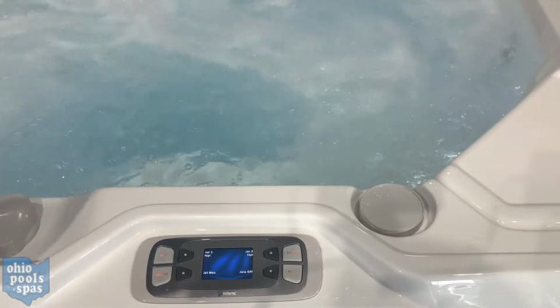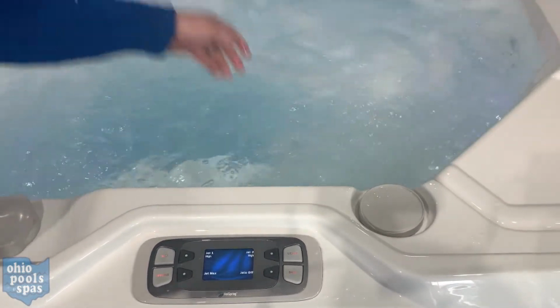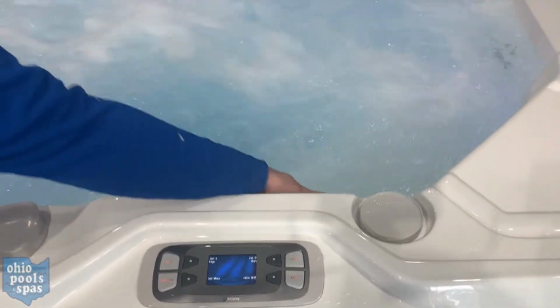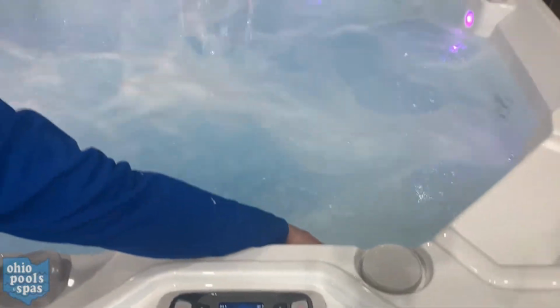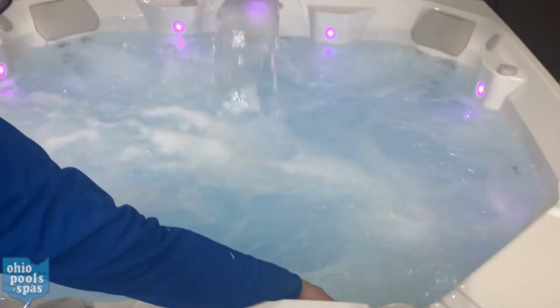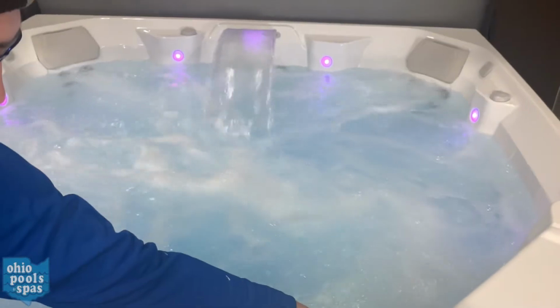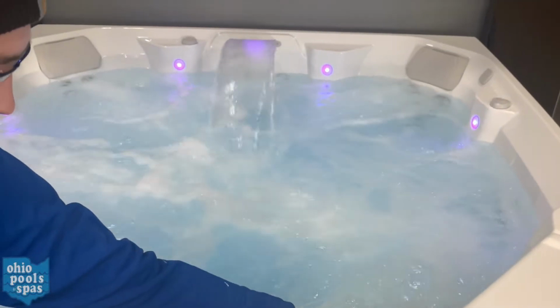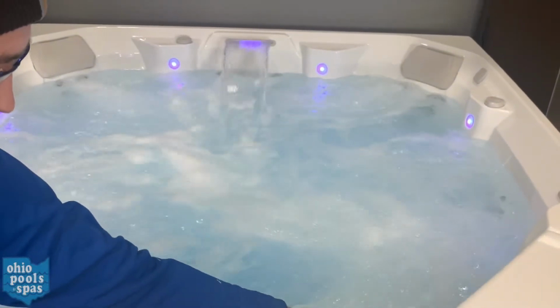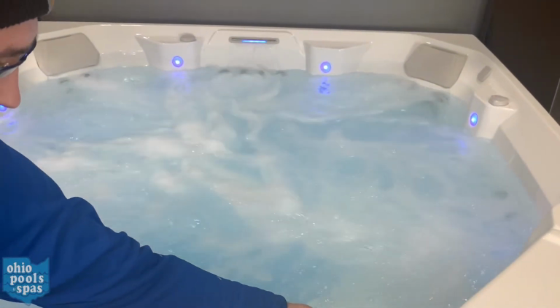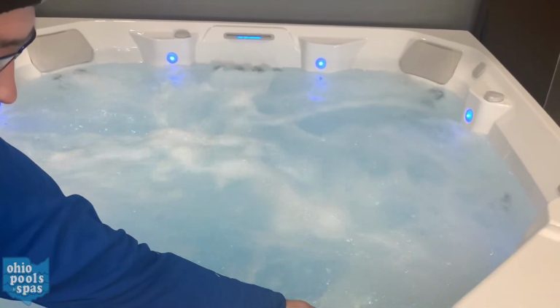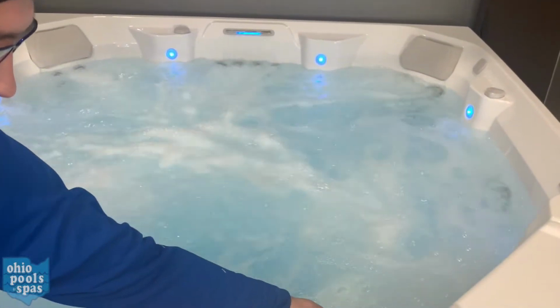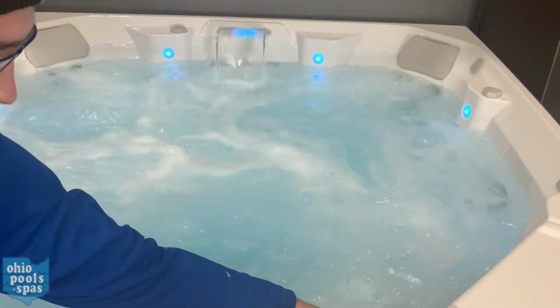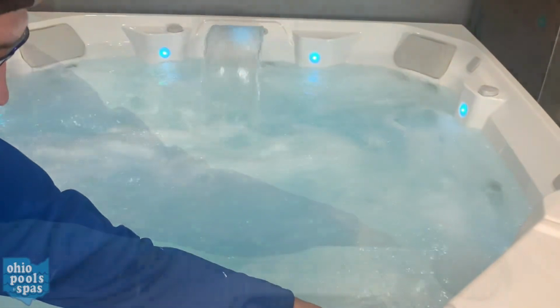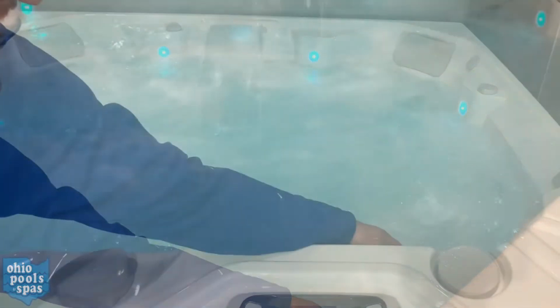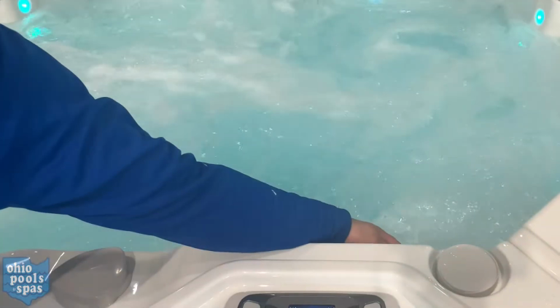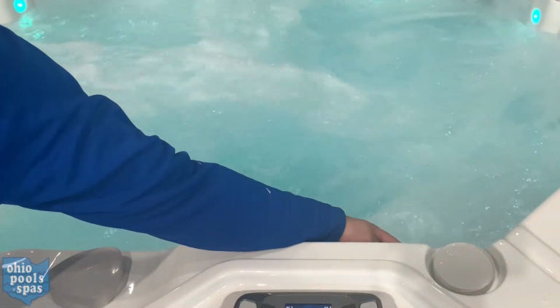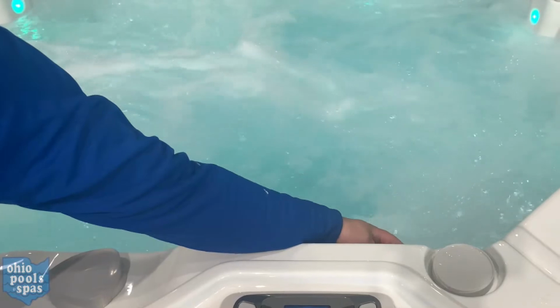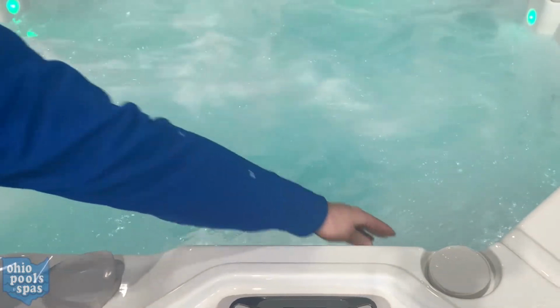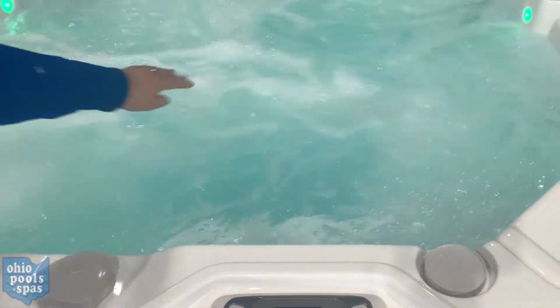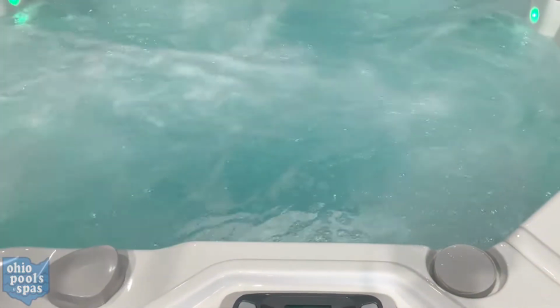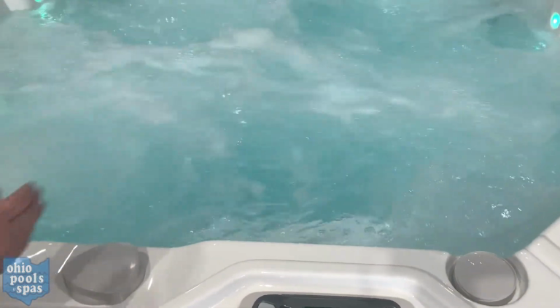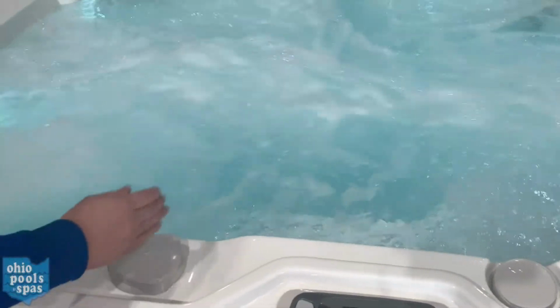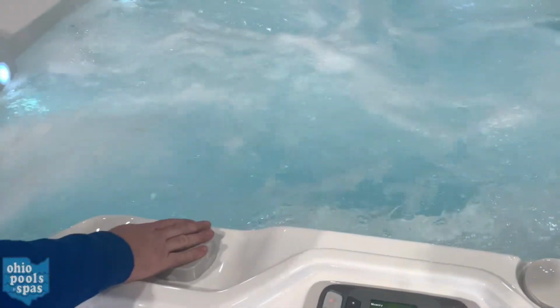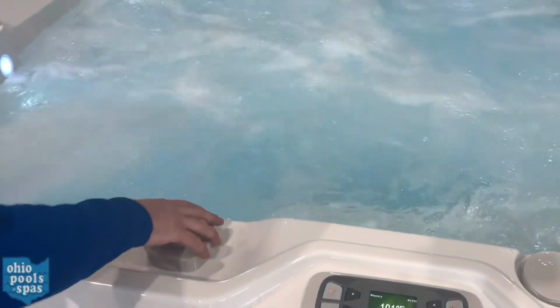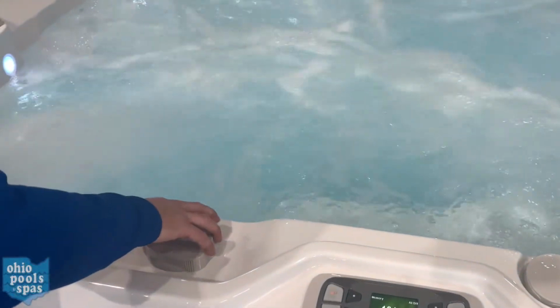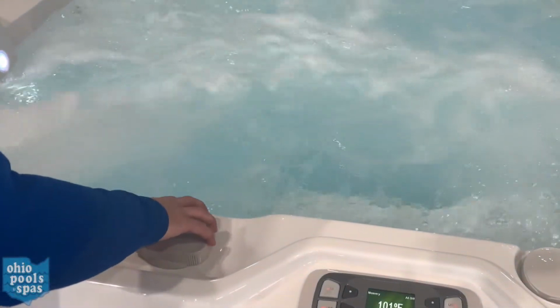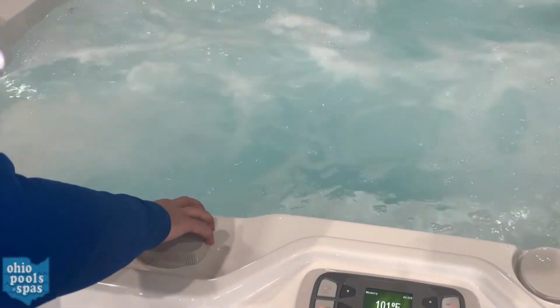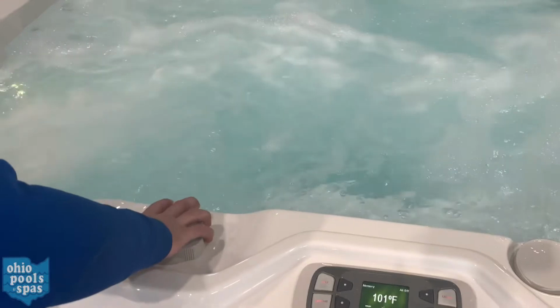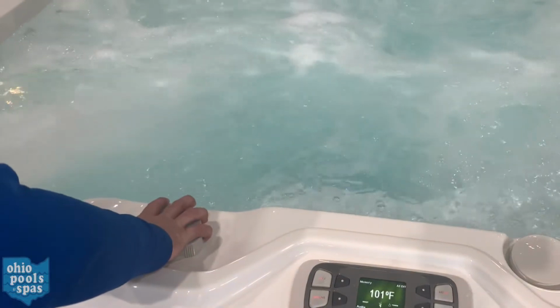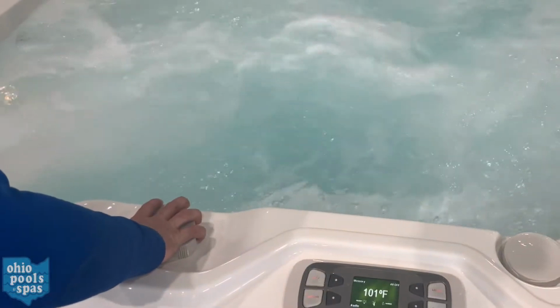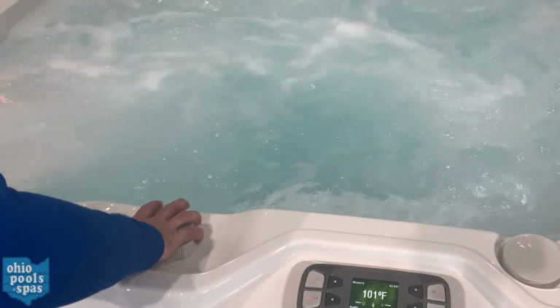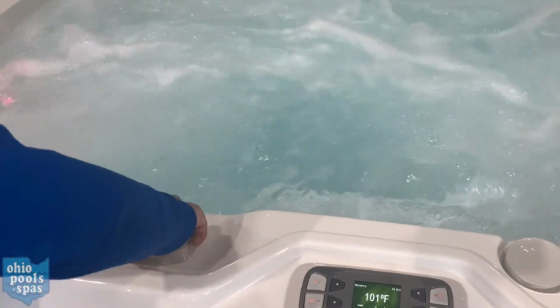There's usually a little knob on the bar top side of the spa that controls the water feature across the way. If you twist that, you can turn it on and off.